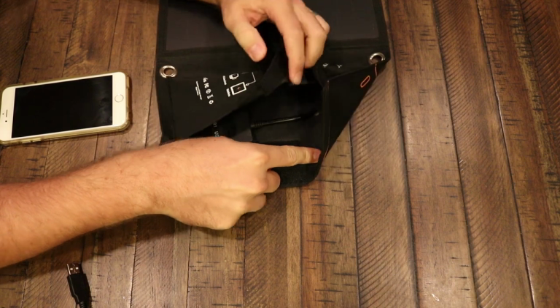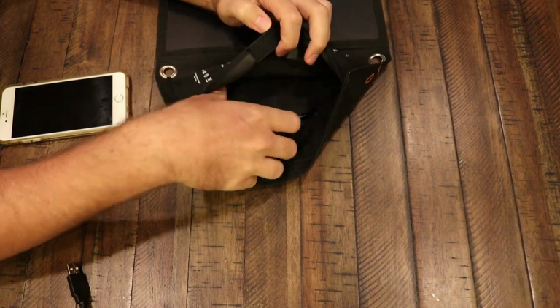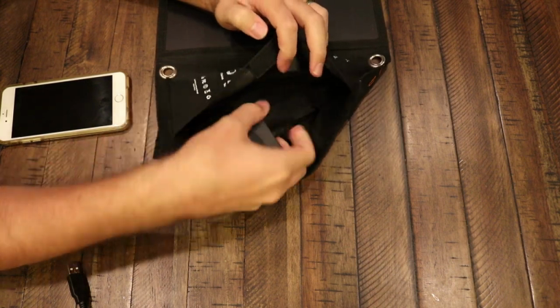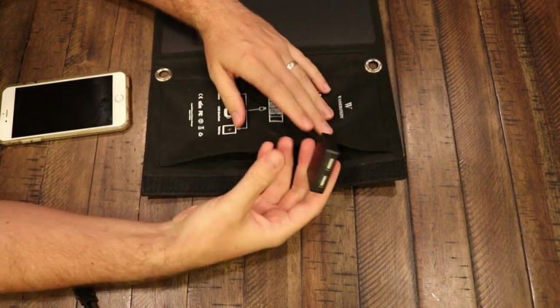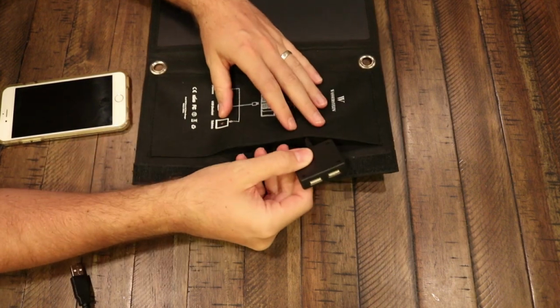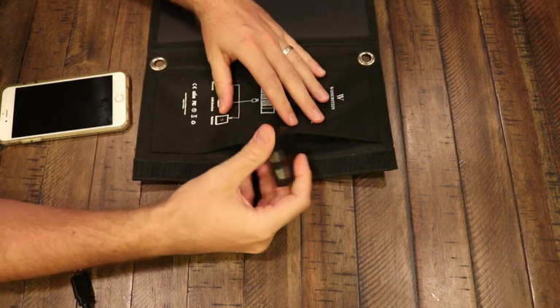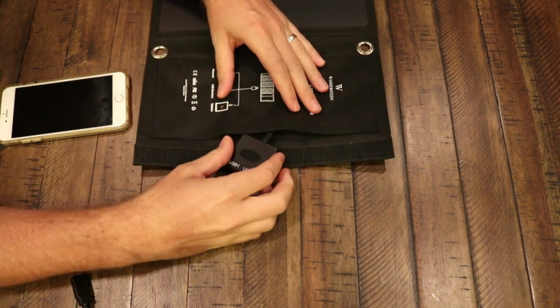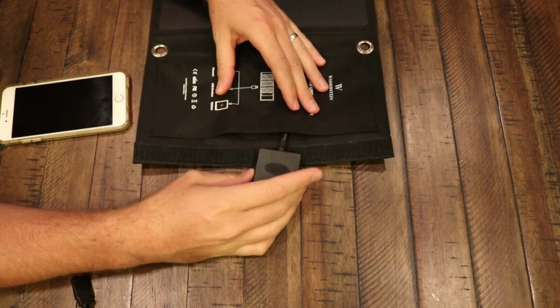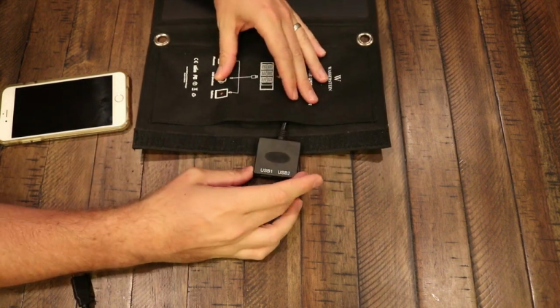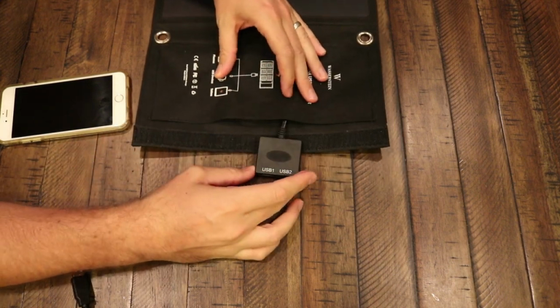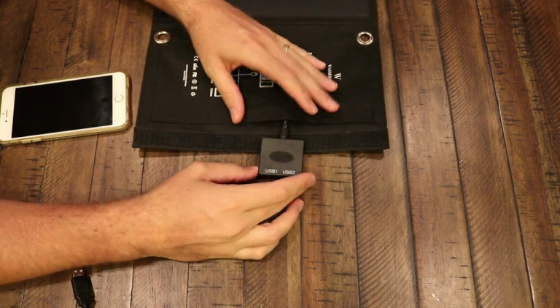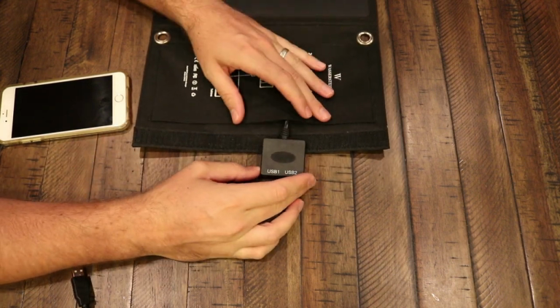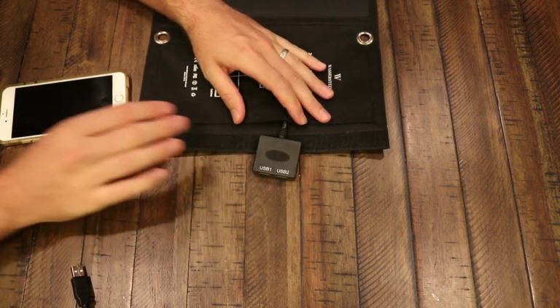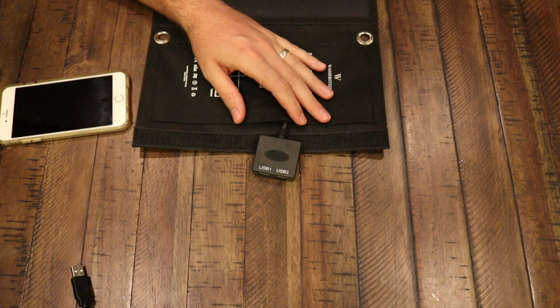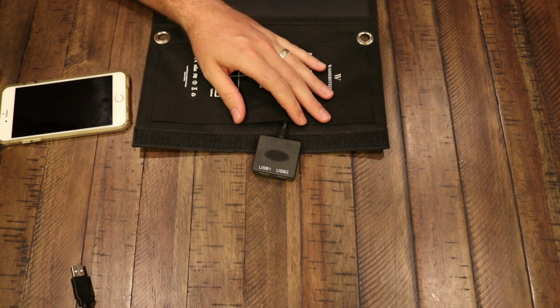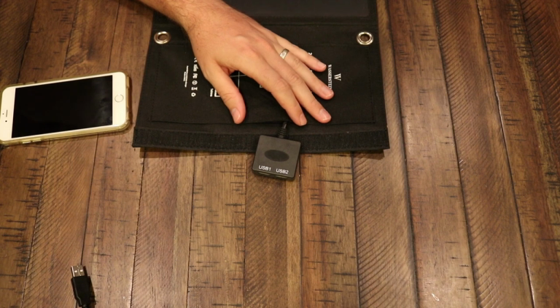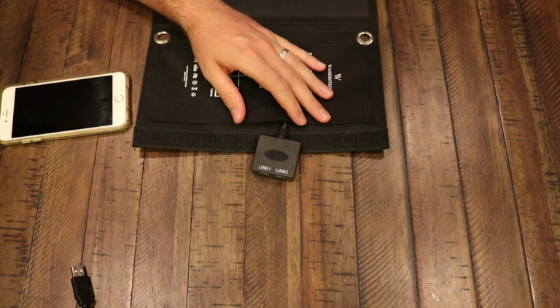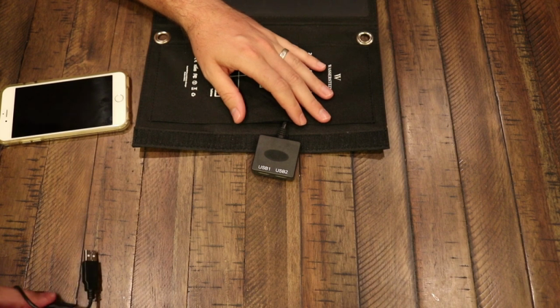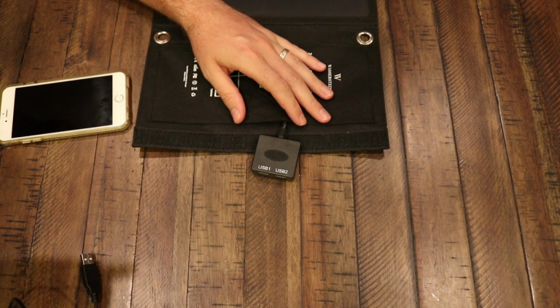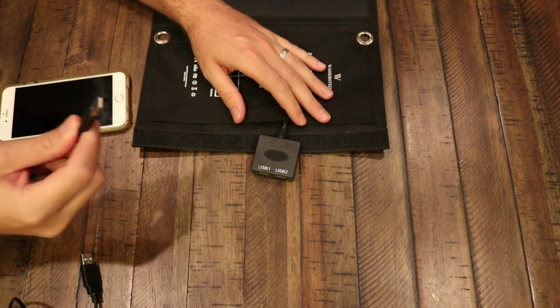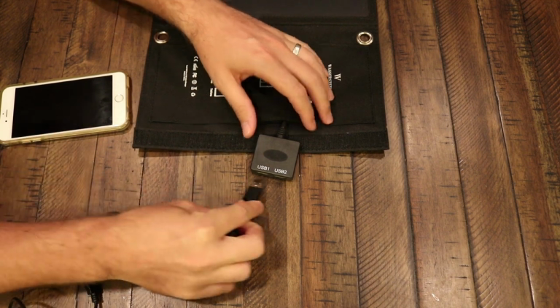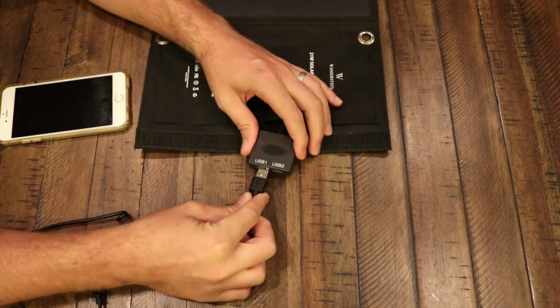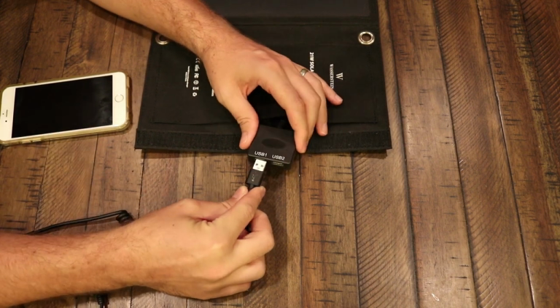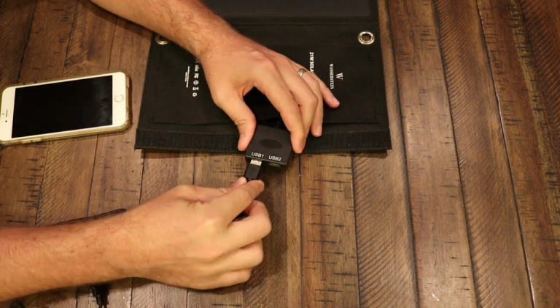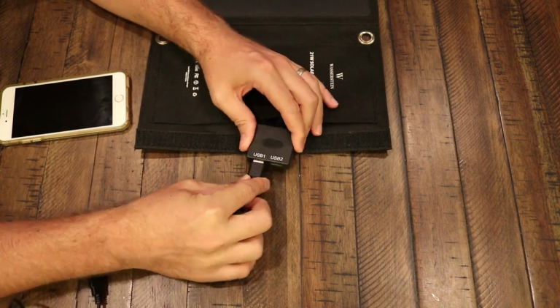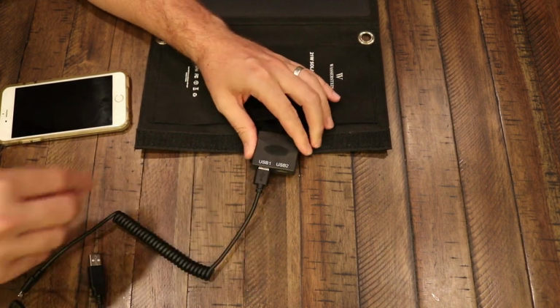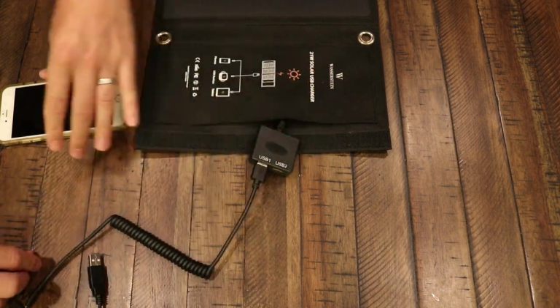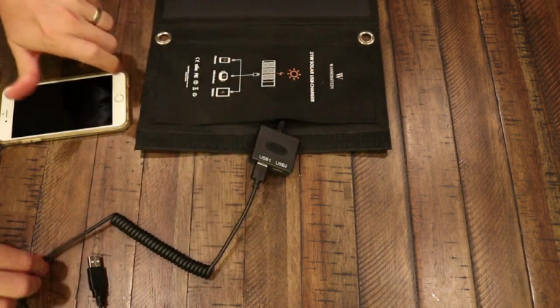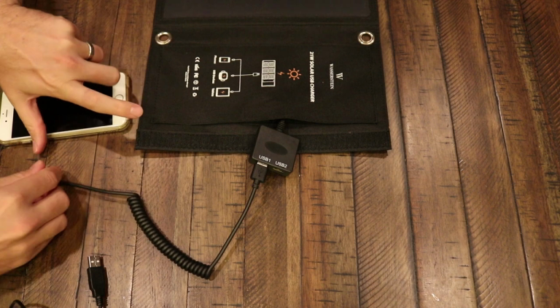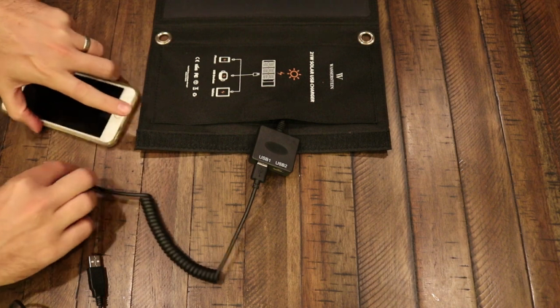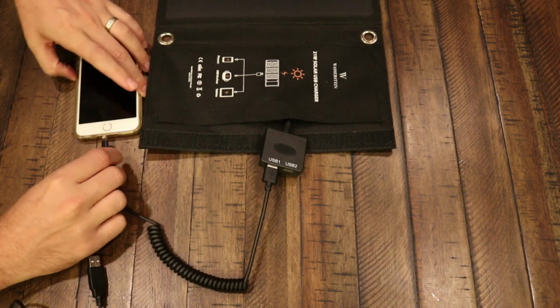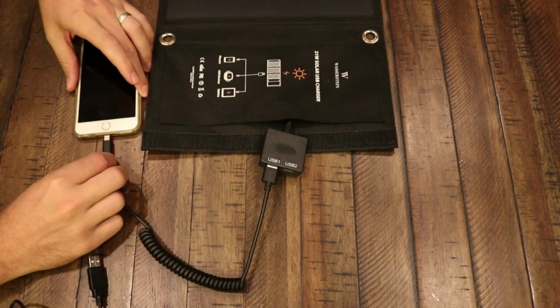This thing has two USB ports on it. Now granted, you do have to provide your own cables, but since cables come with all devices anyway, just go ahead and grab those. I stick them inside the pouch where the two USB ports are.